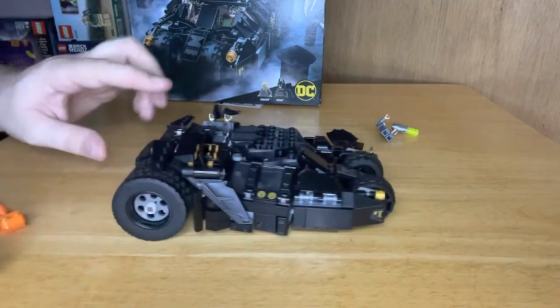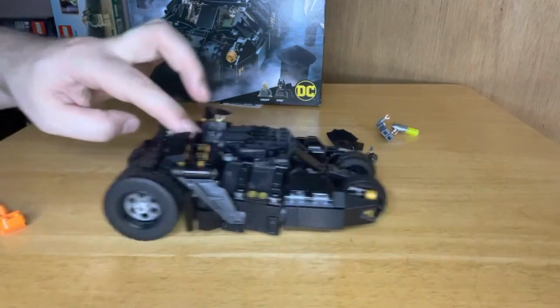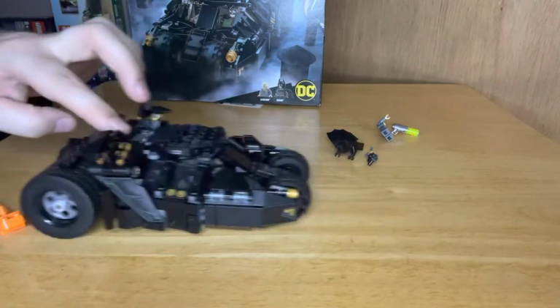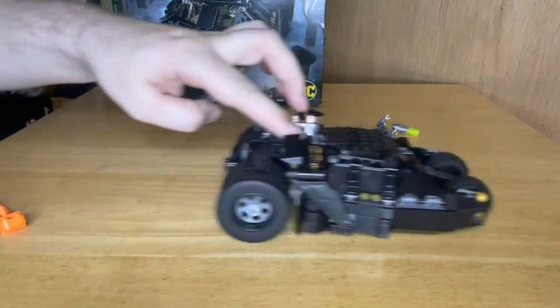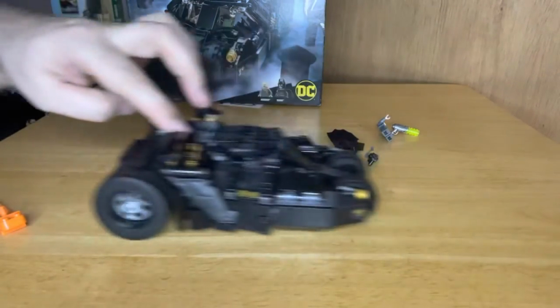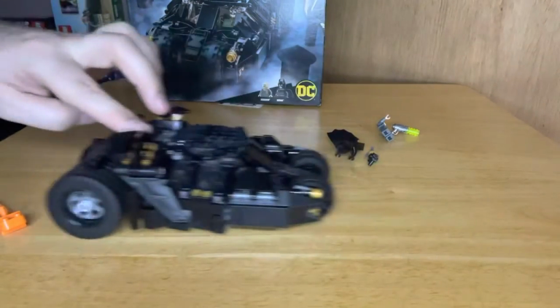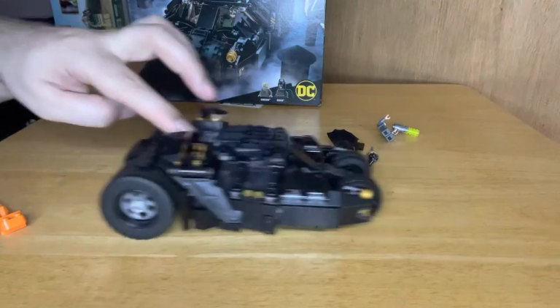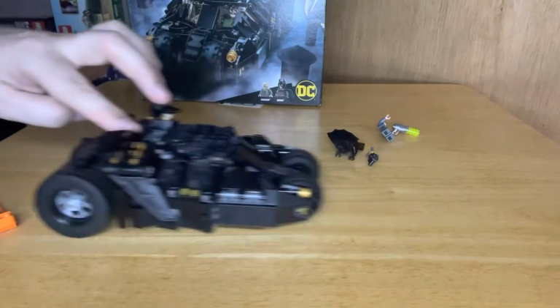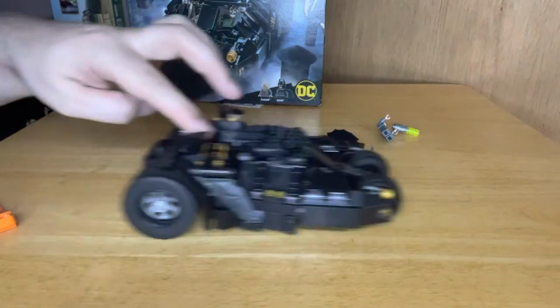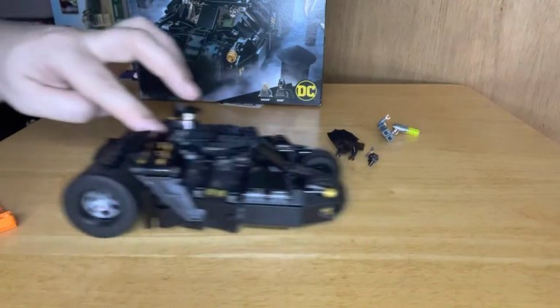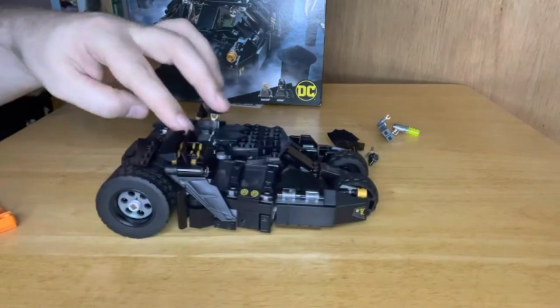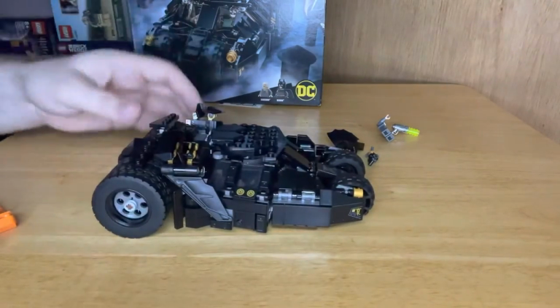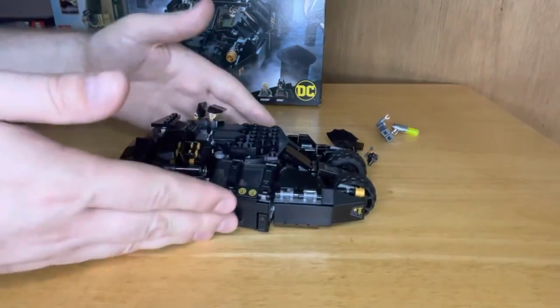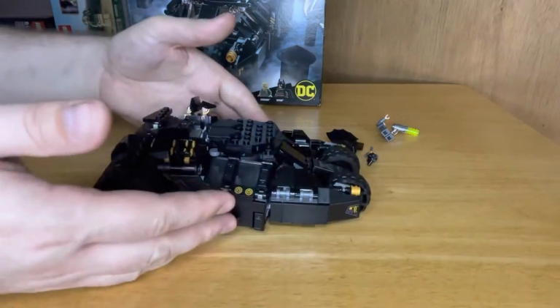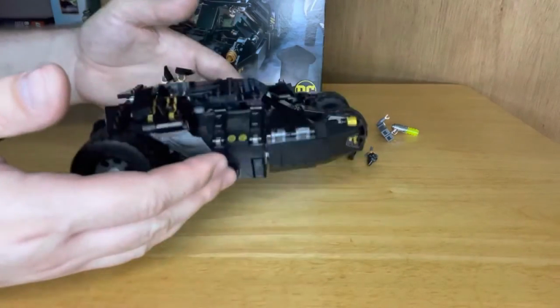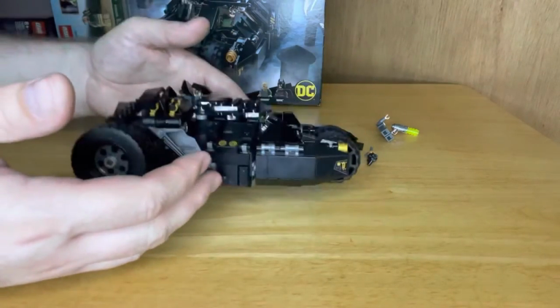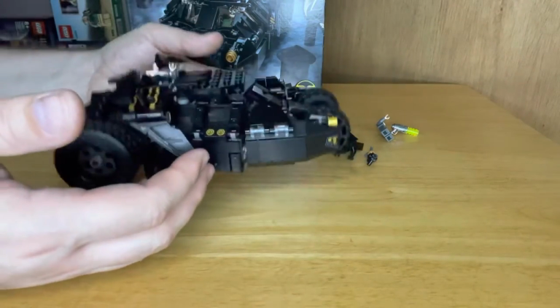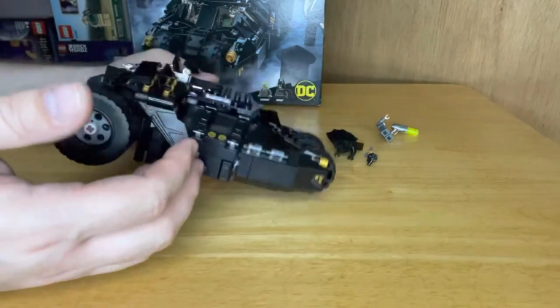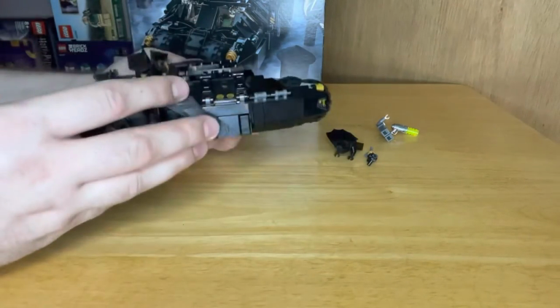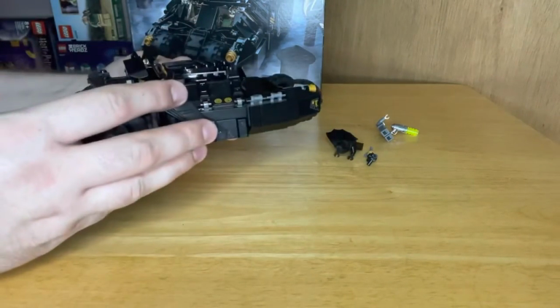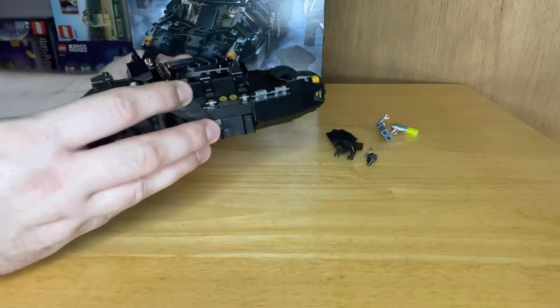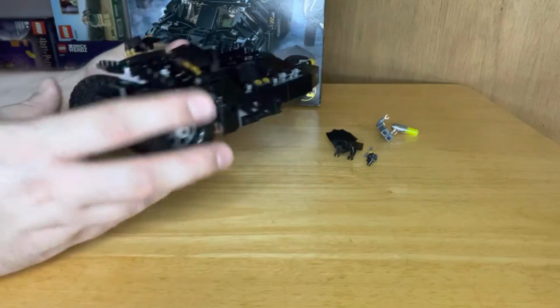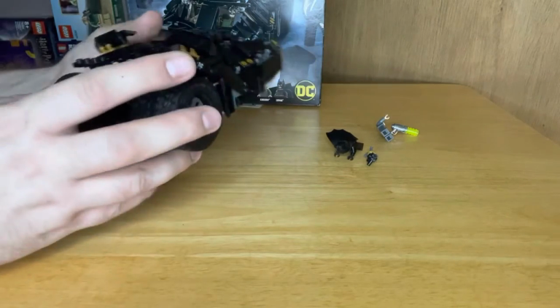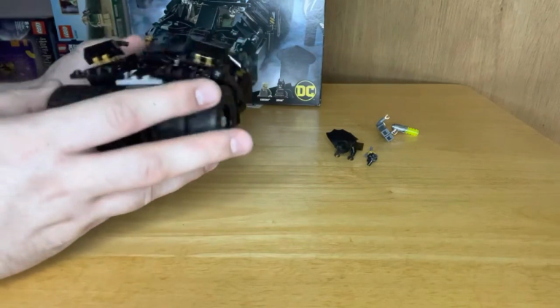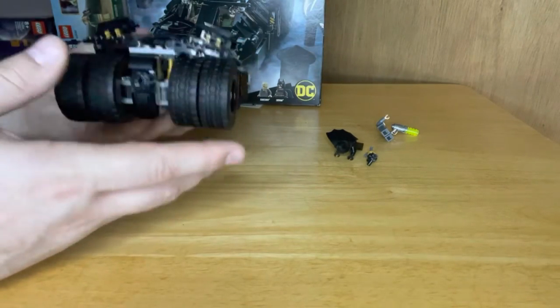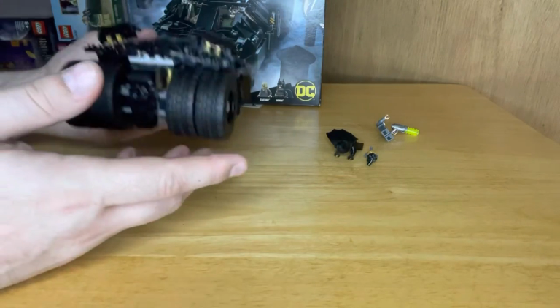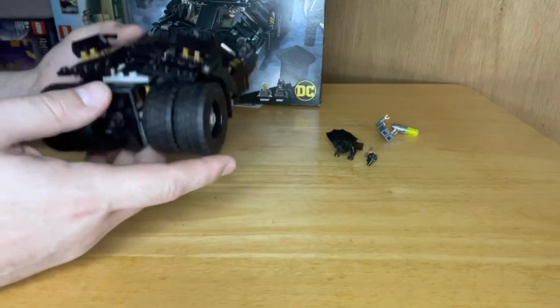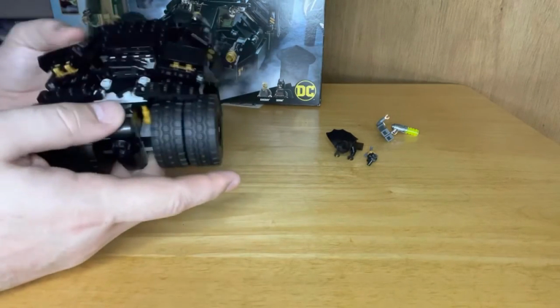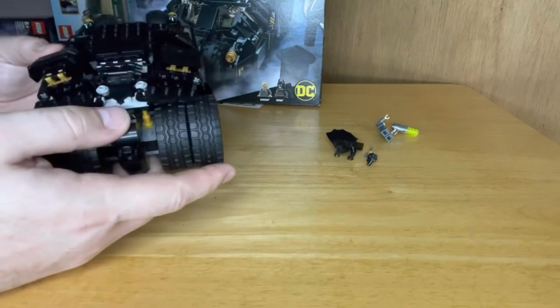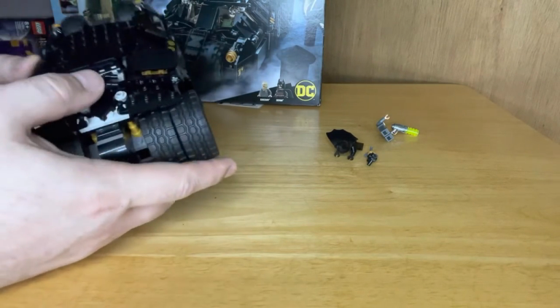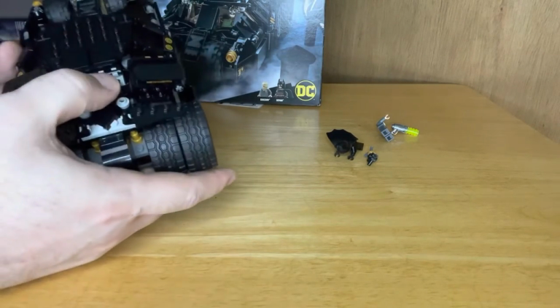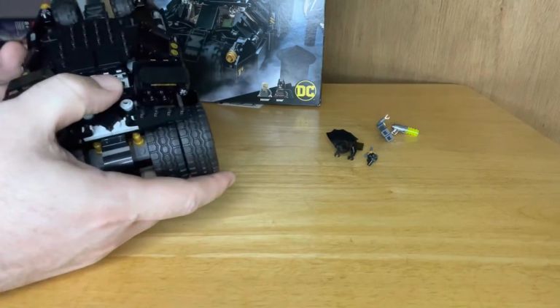It's got a nice roll to it. It's not too heavy actually - I was expecting it to be quite bulky and have a bit of weight to it, but it doesn't.